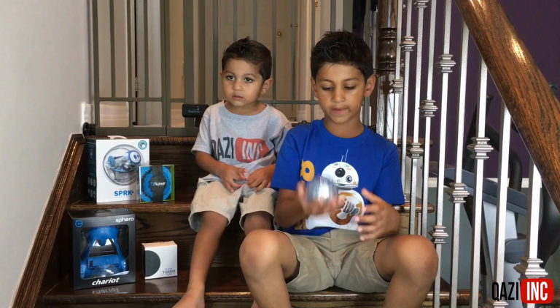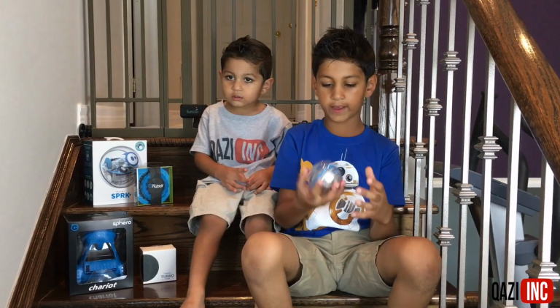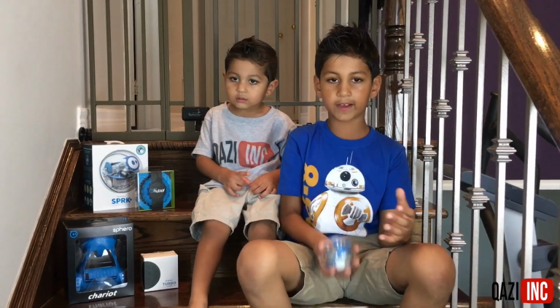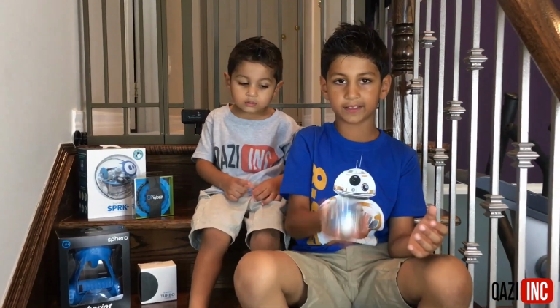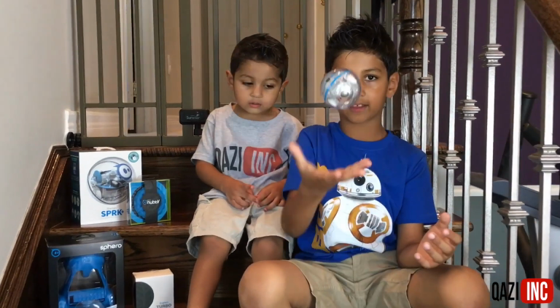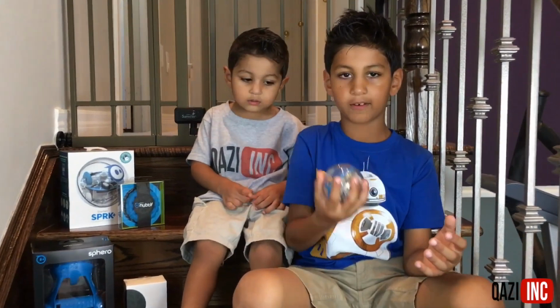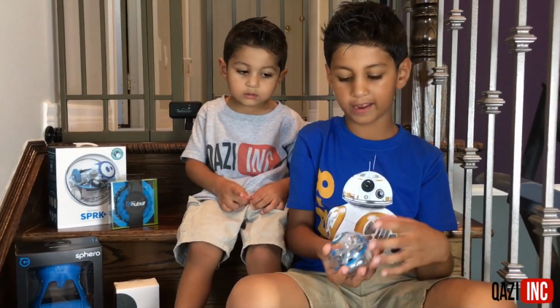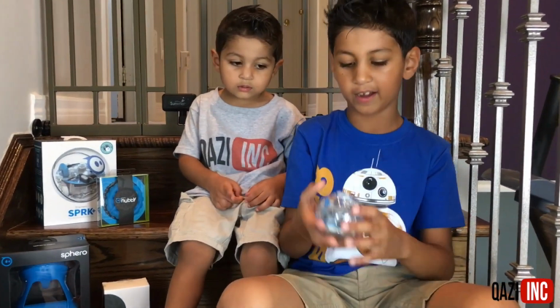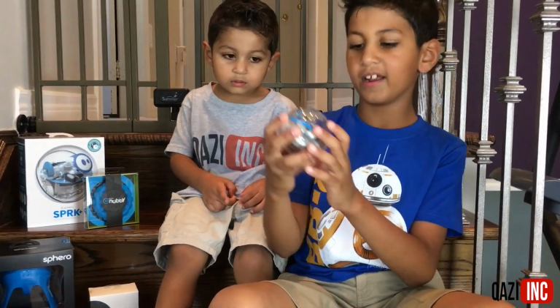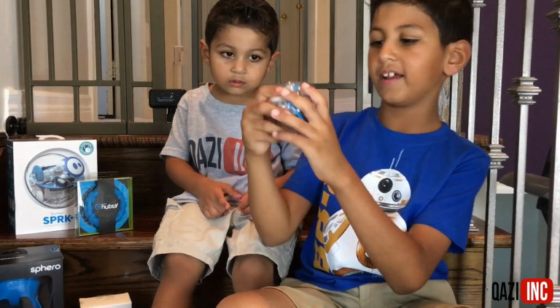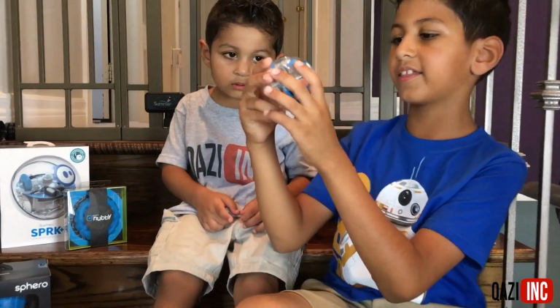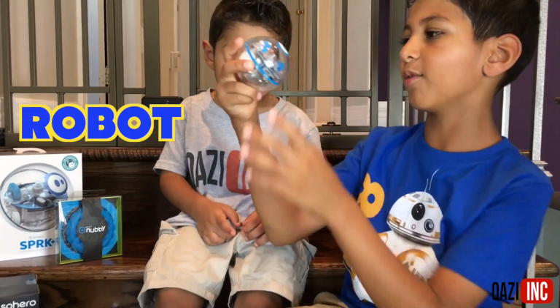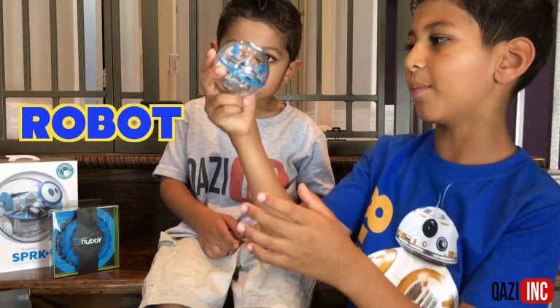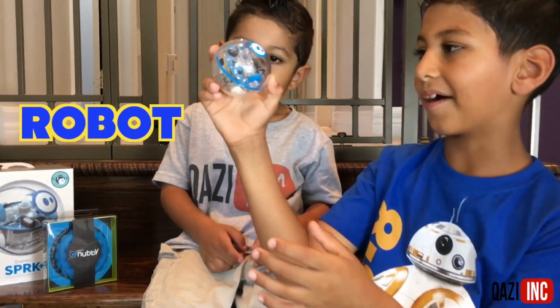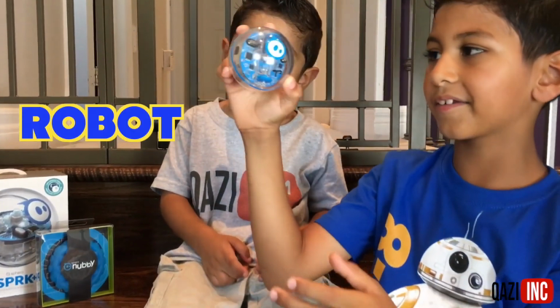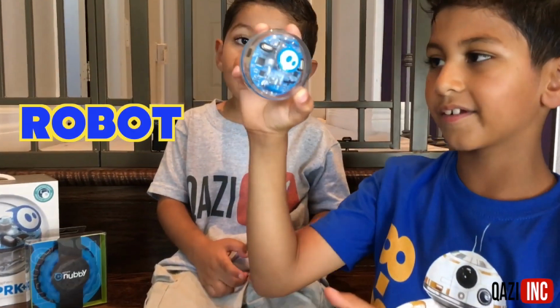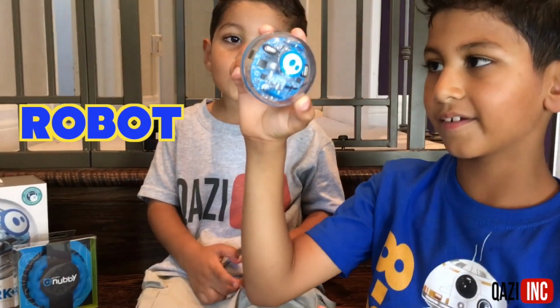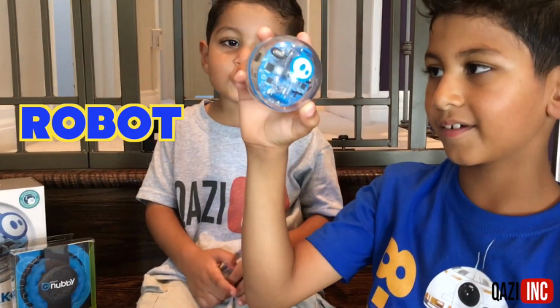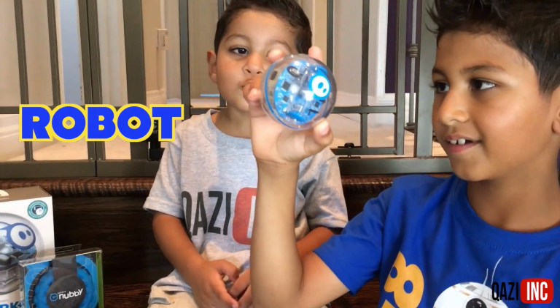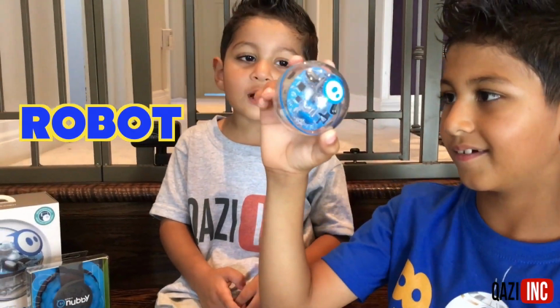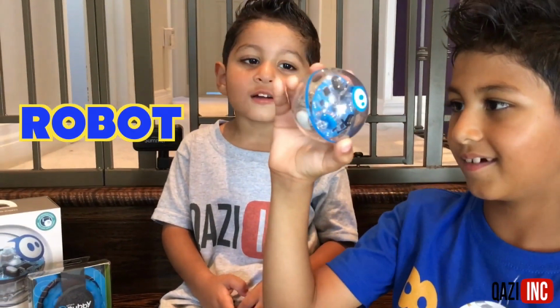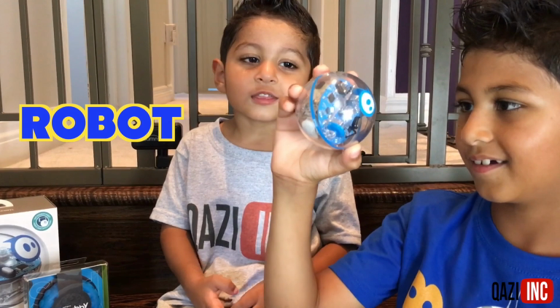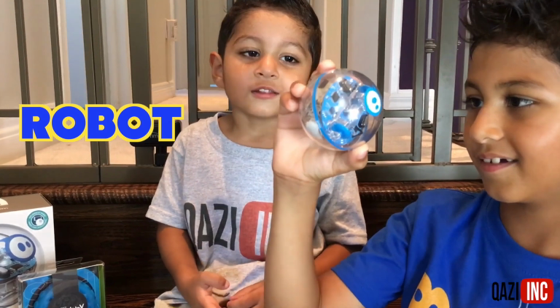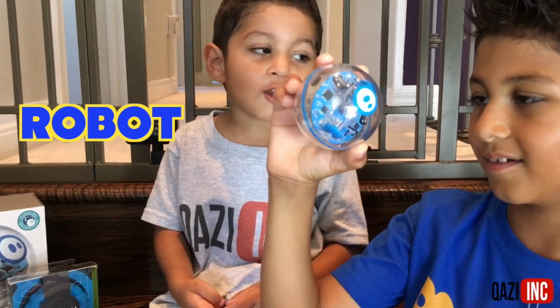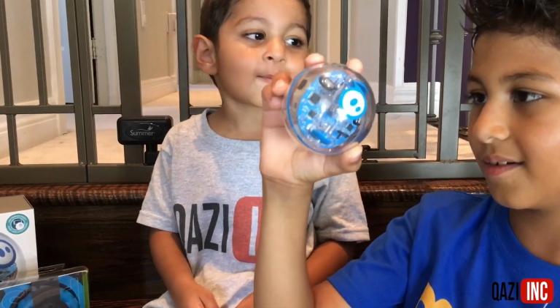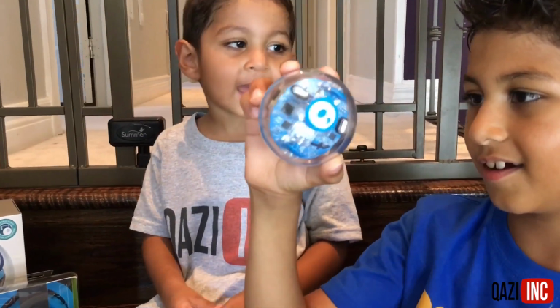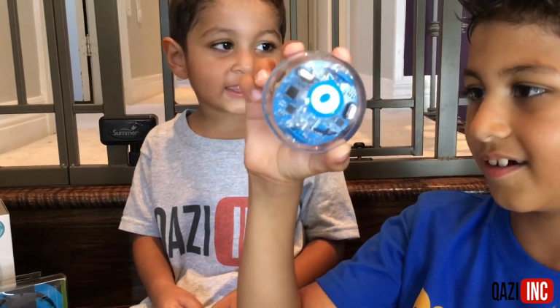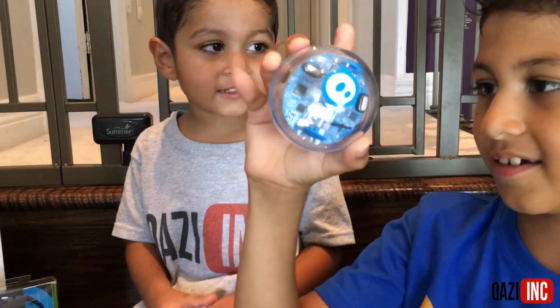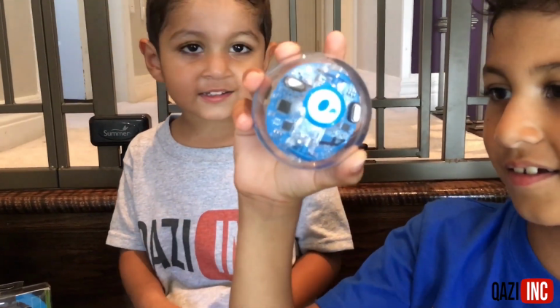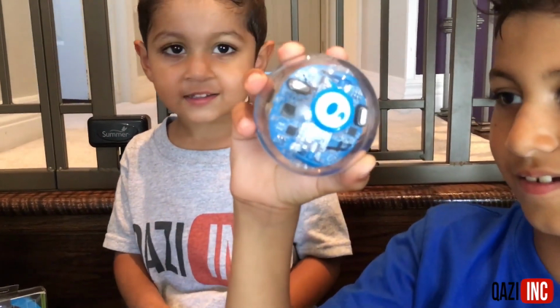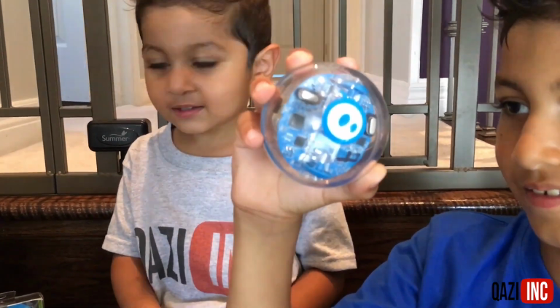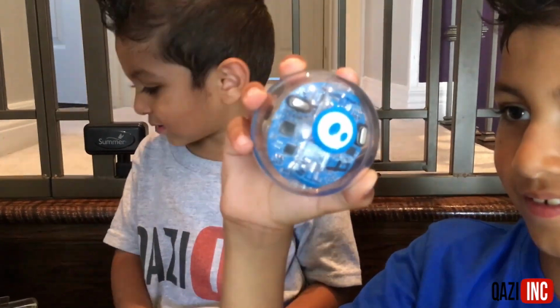Hey guys, guess what I got? It's a robot. Whoa, that's a cool robot. It's amazing. What is it called?